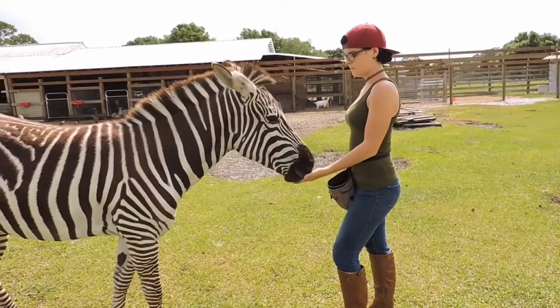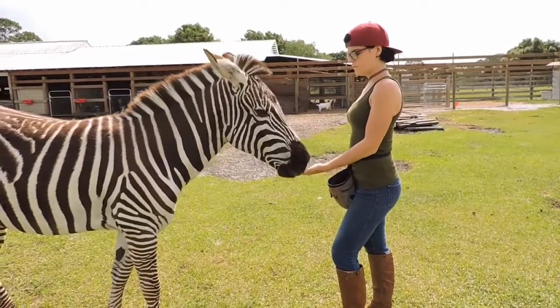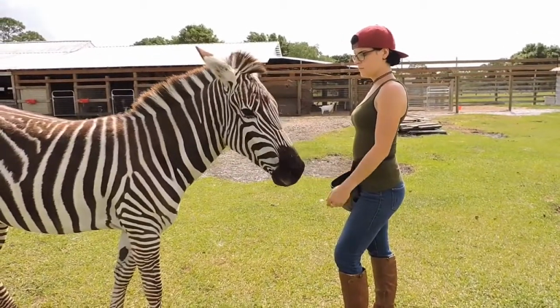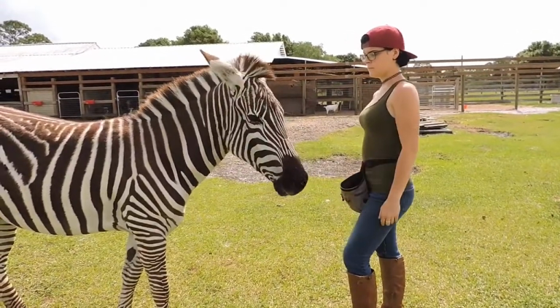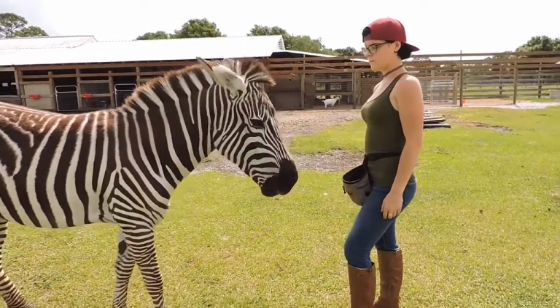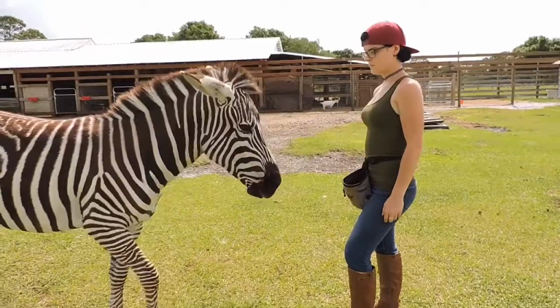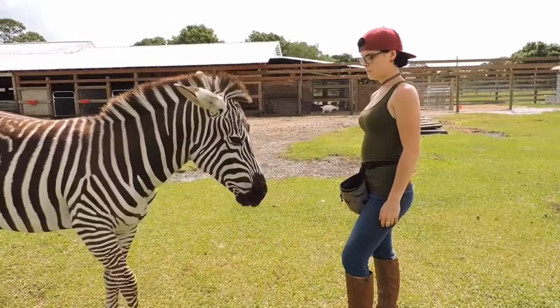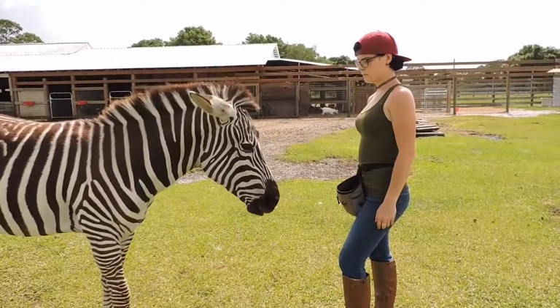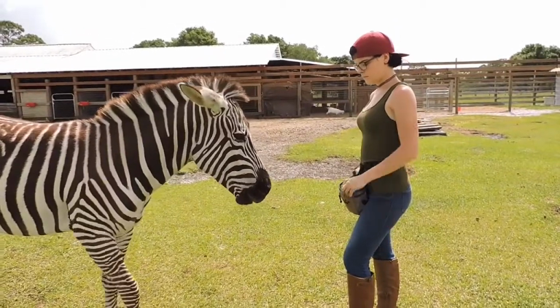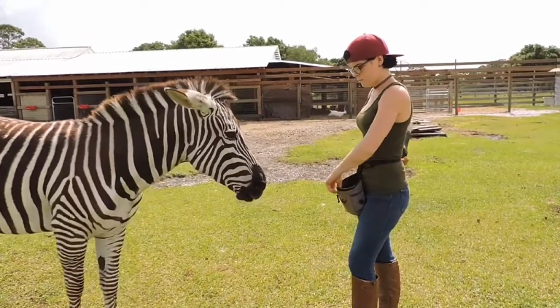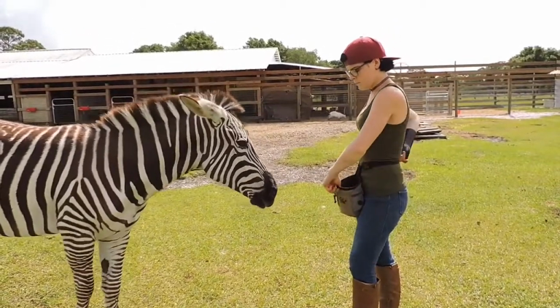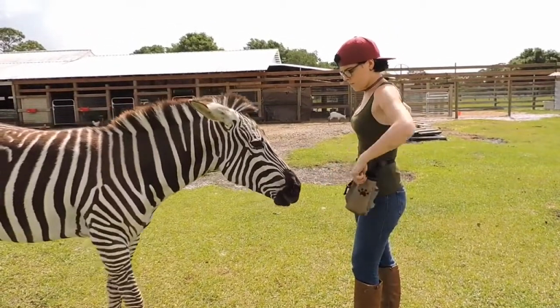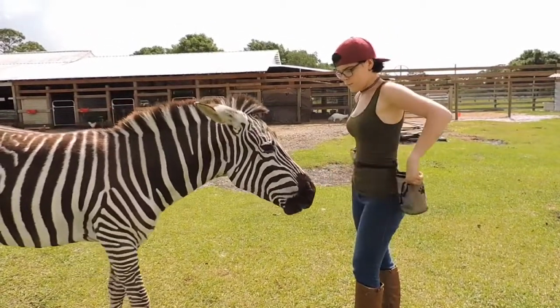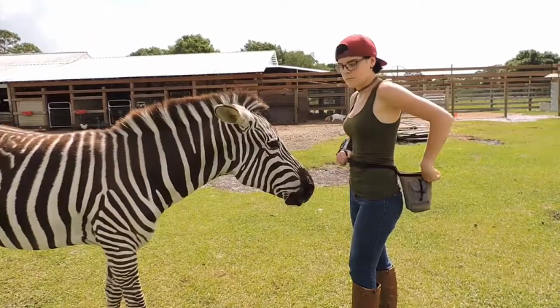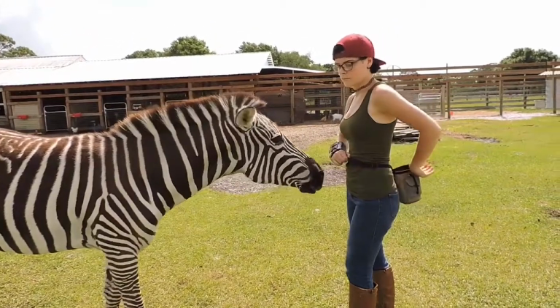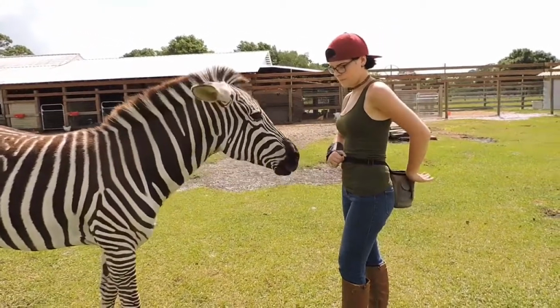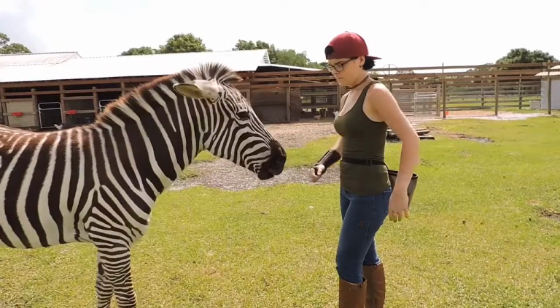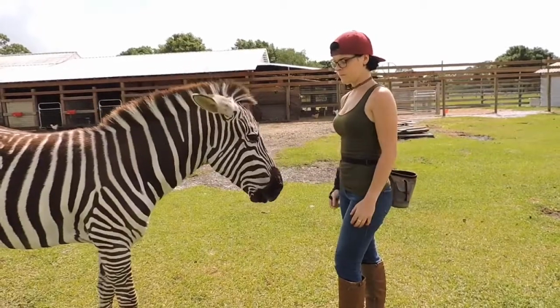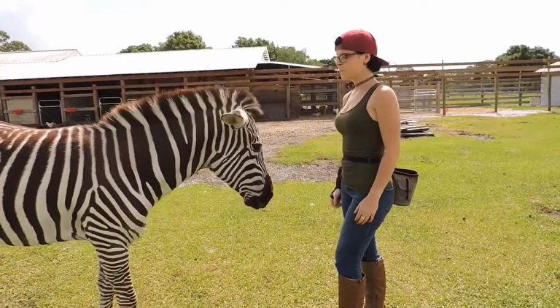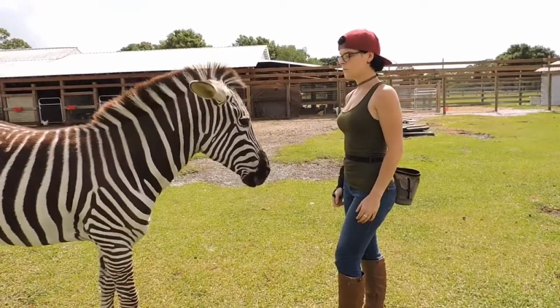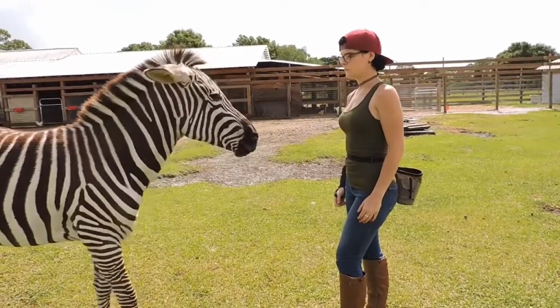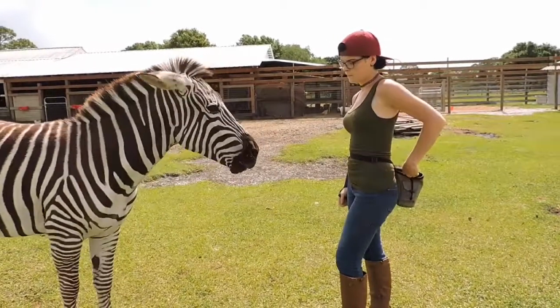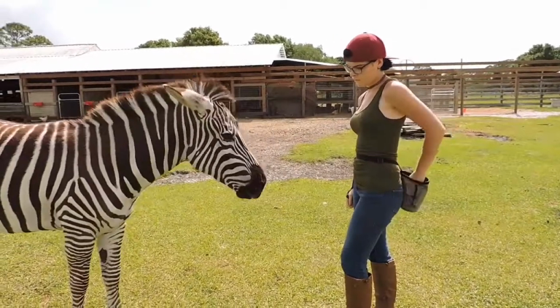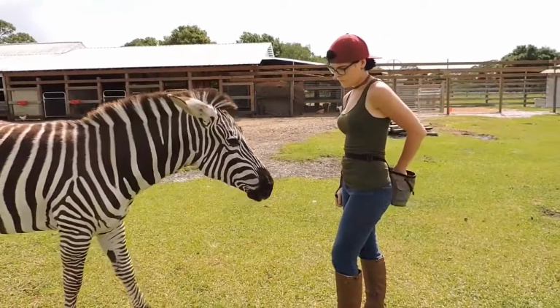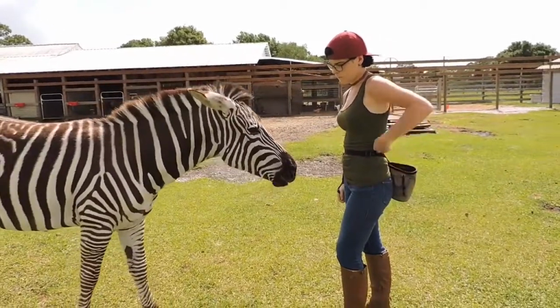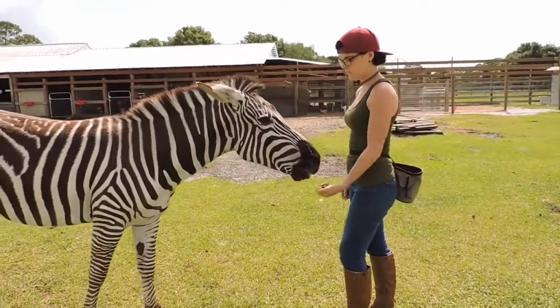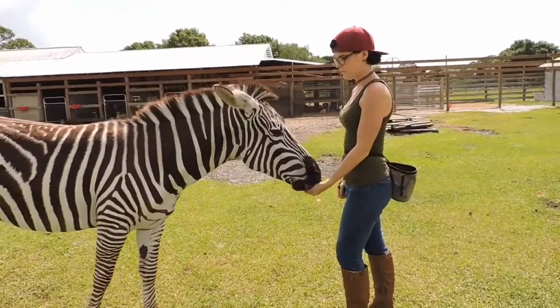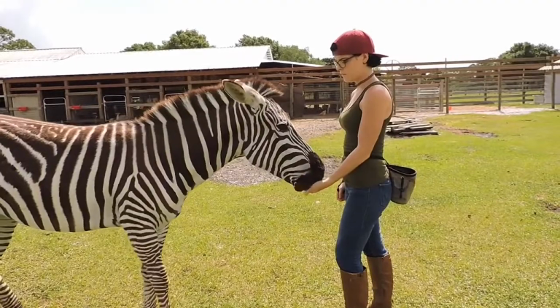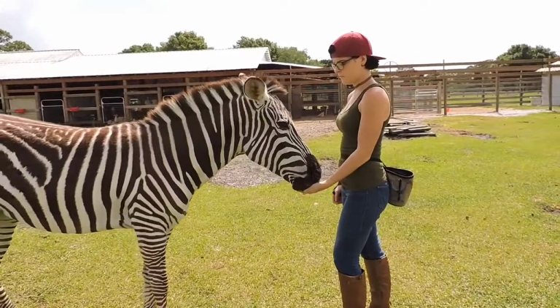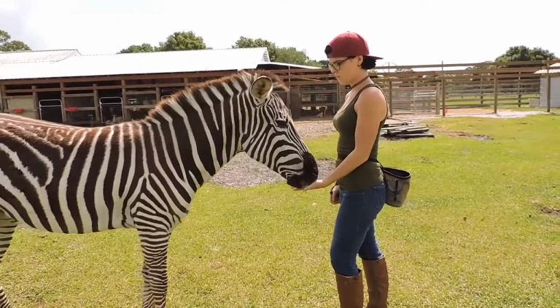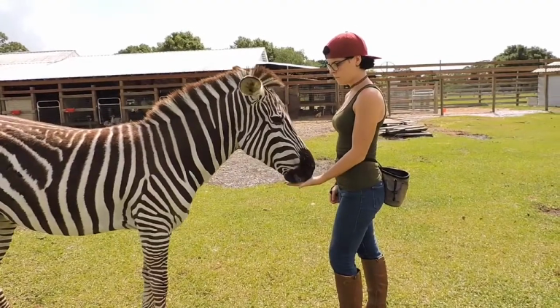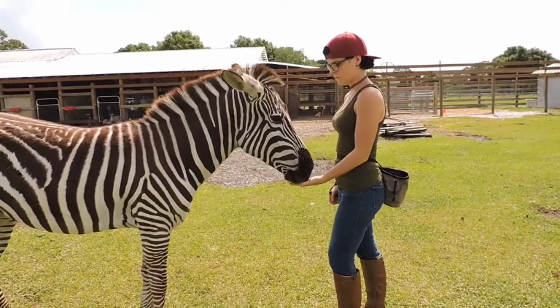The next thing we're going to do — even though Stripes is being really good — is move the treat pouch to the side or to the back. This way it's not such a temptation; it's far away from Stripes' face and she's not hovering right over it.